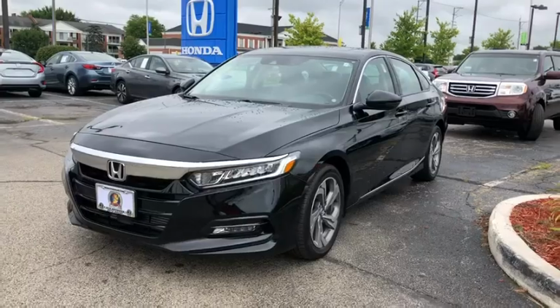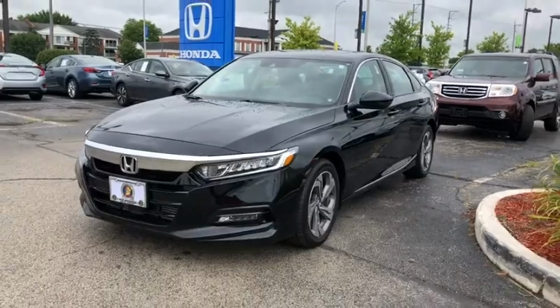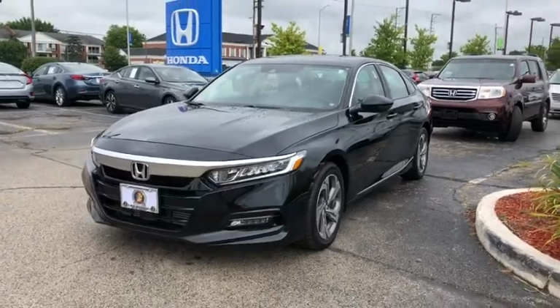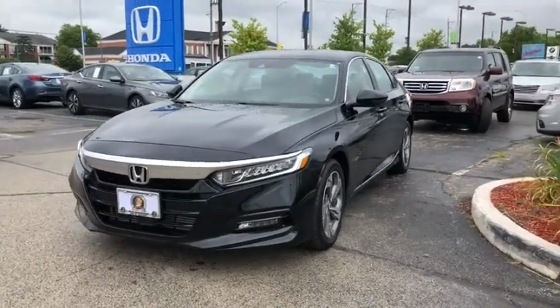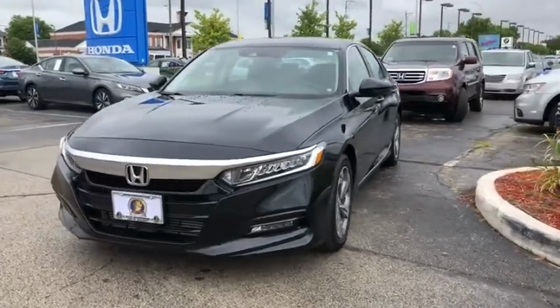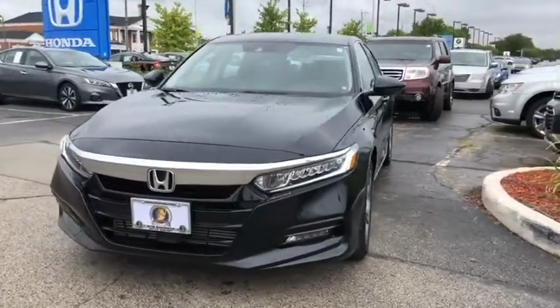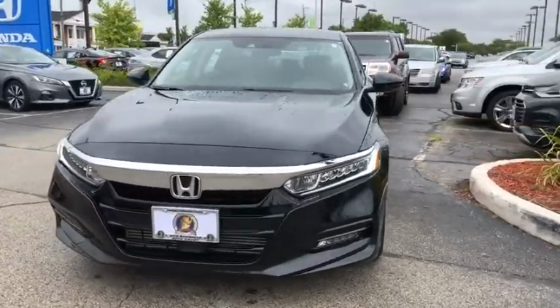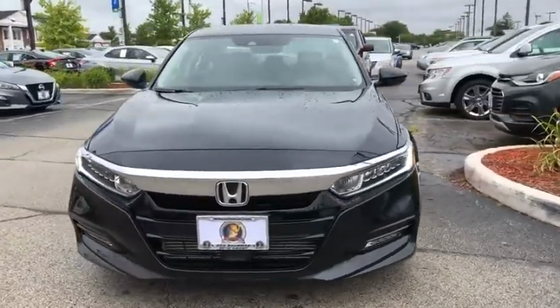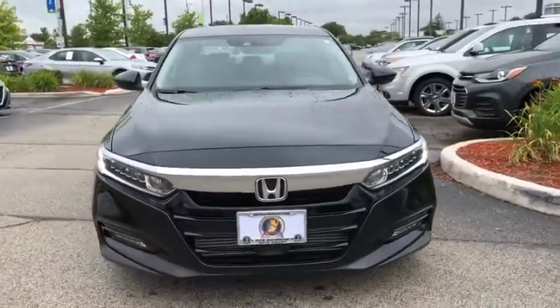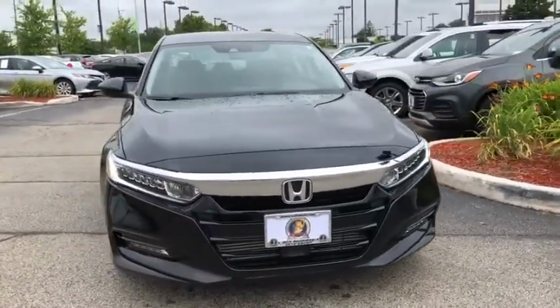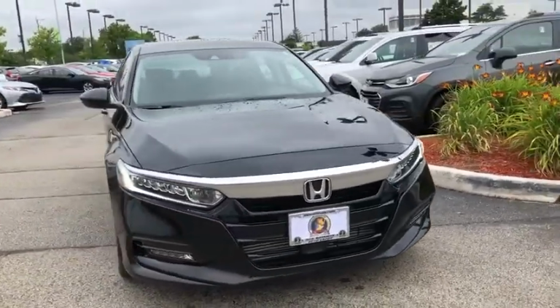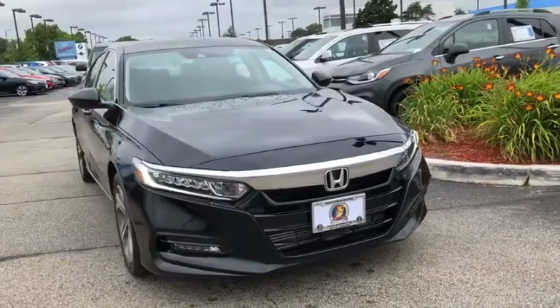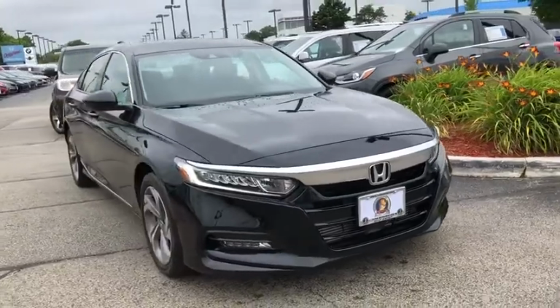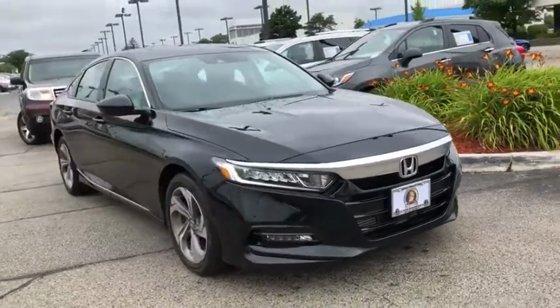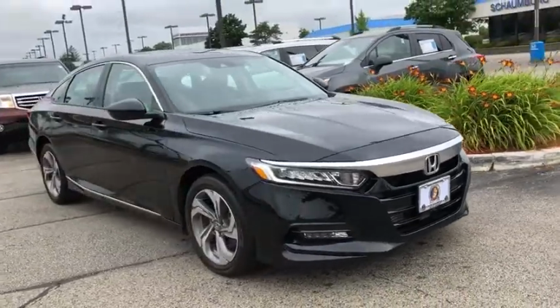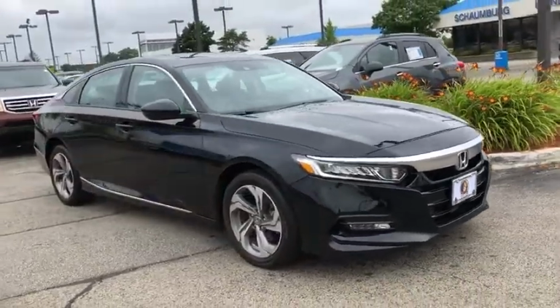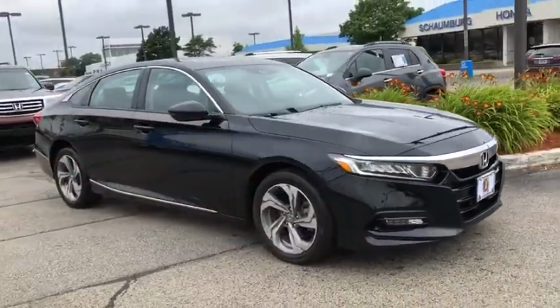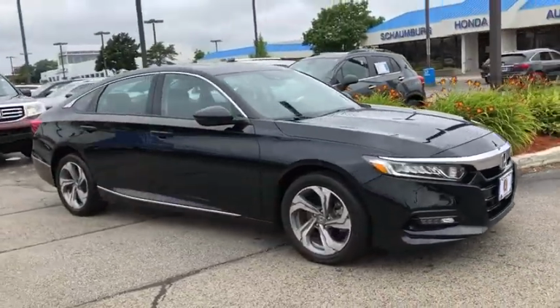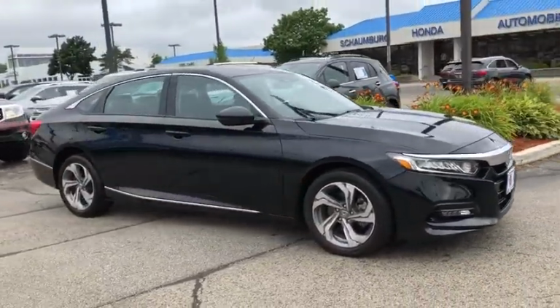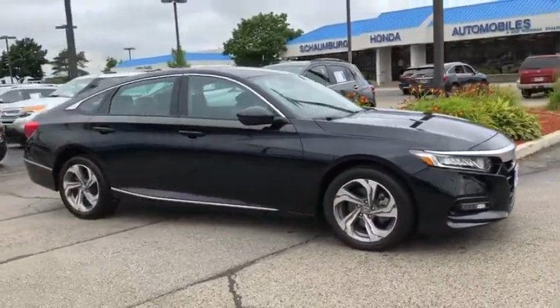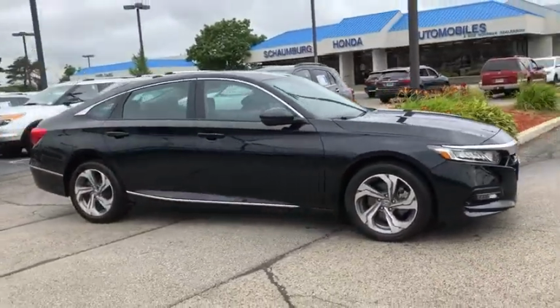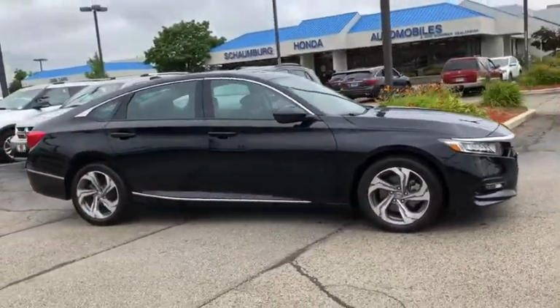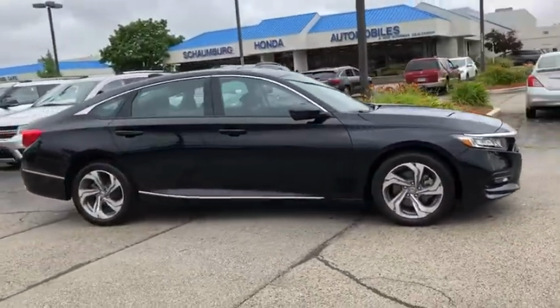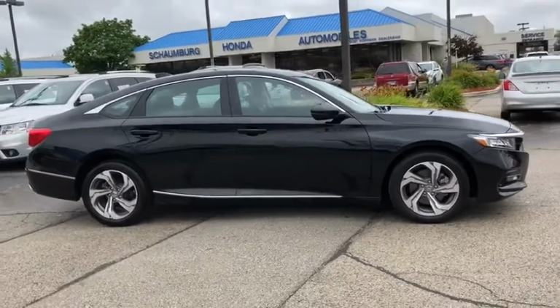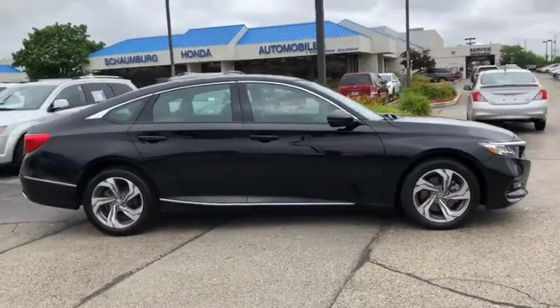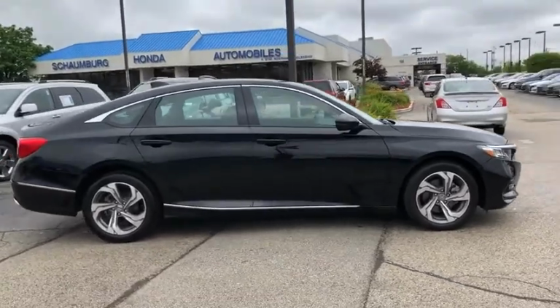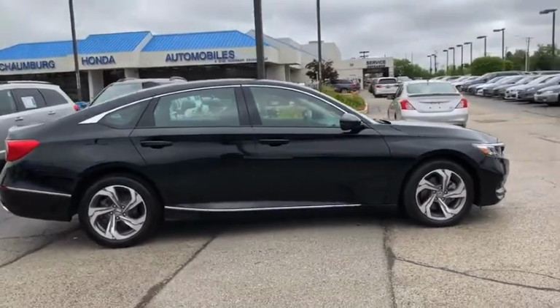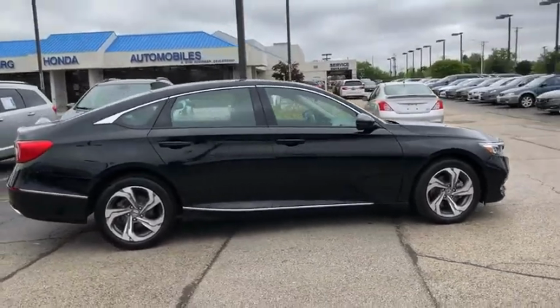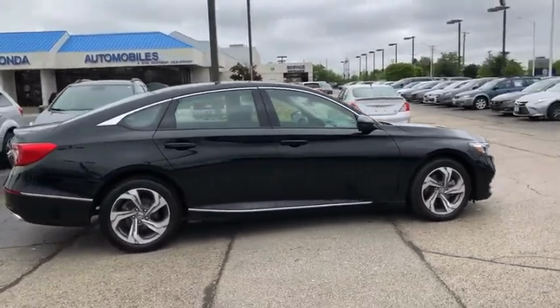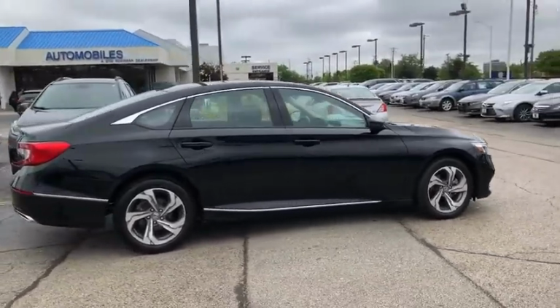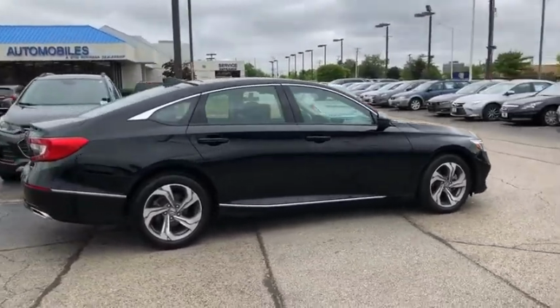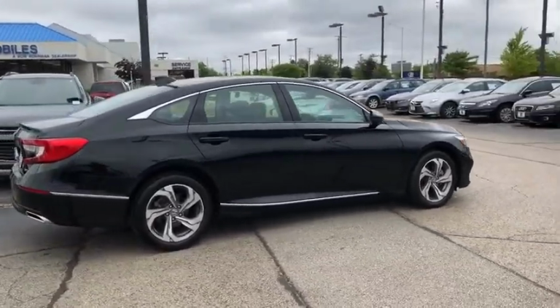Stop by and take a look at the 2018 Honda Accord — ingeniously simple, yet overflowing with luxury and technological creativity. All that and more in the Accord. This vehicle has less than 35,000 miles.